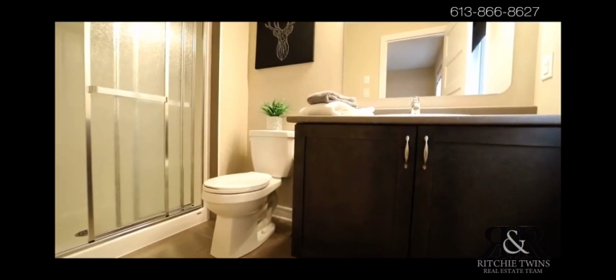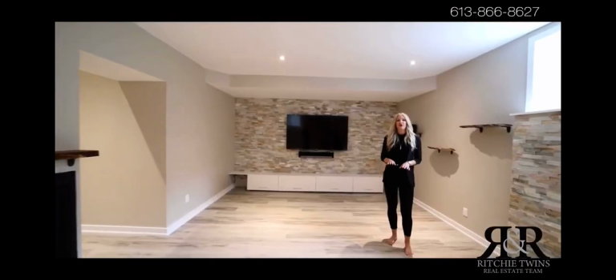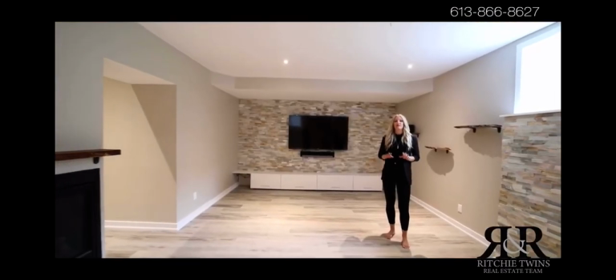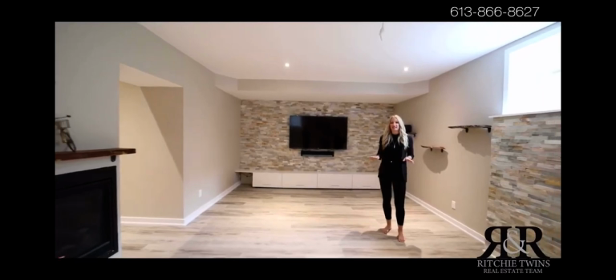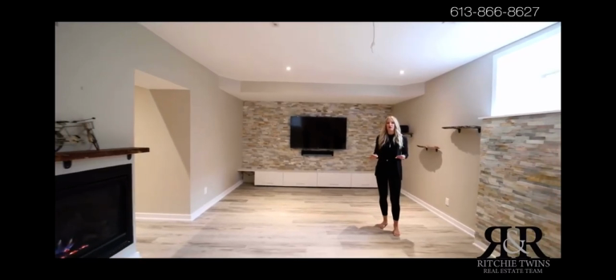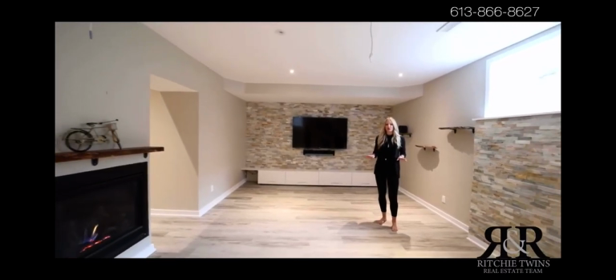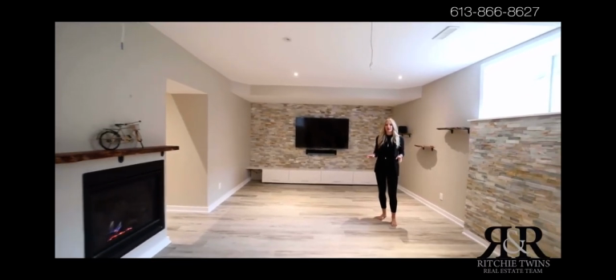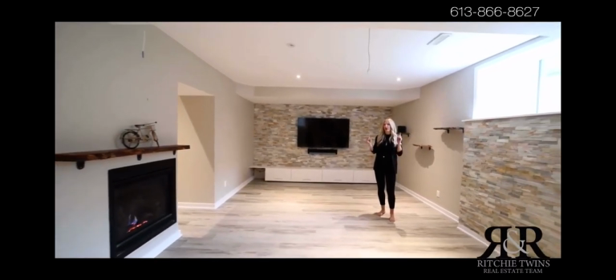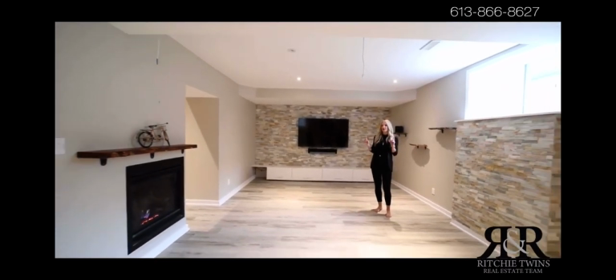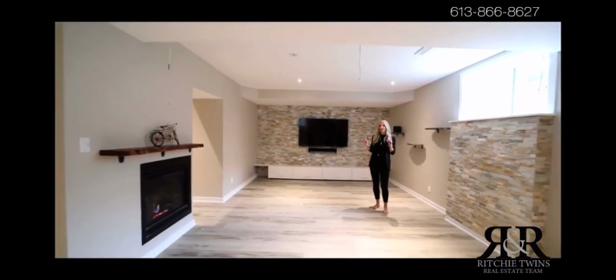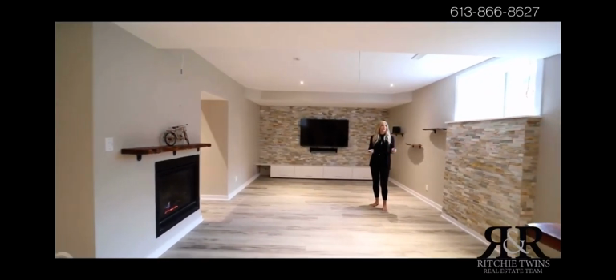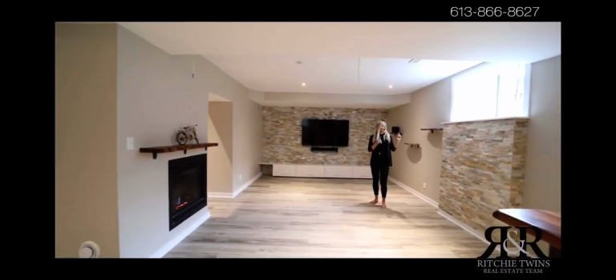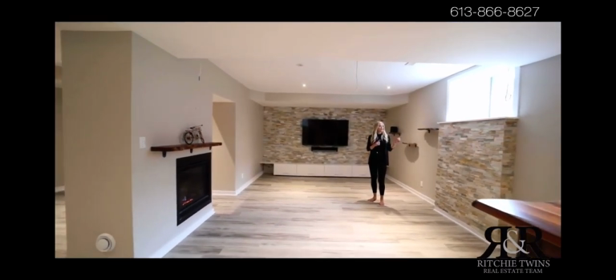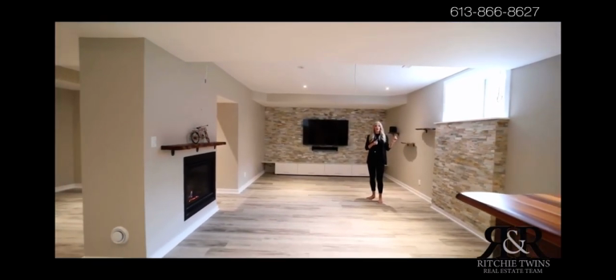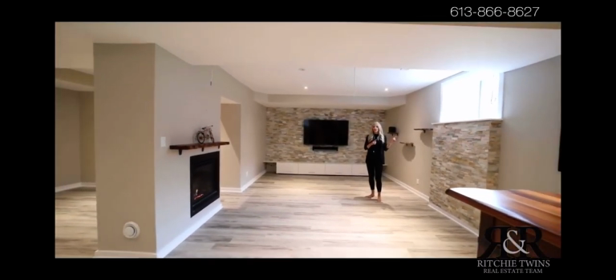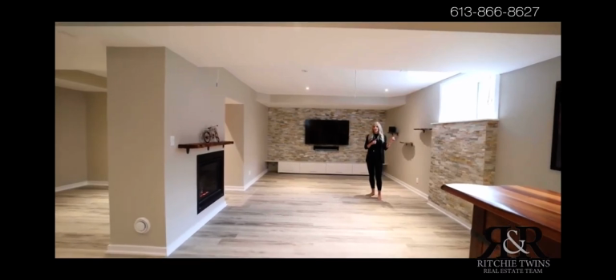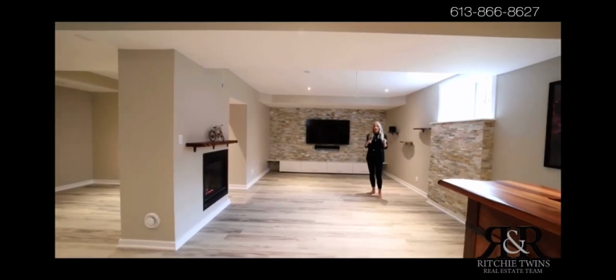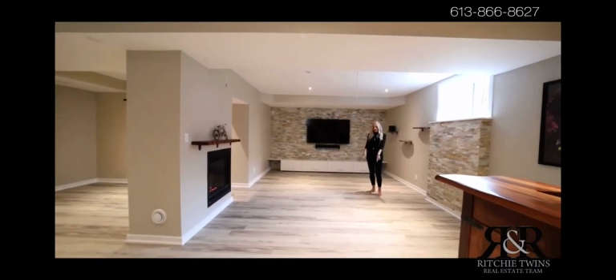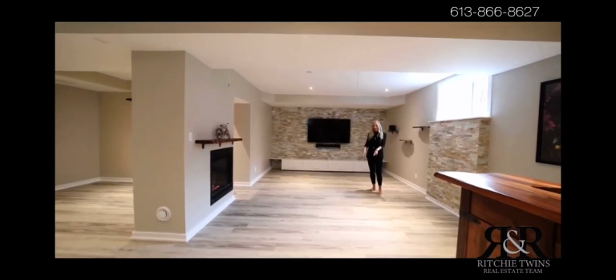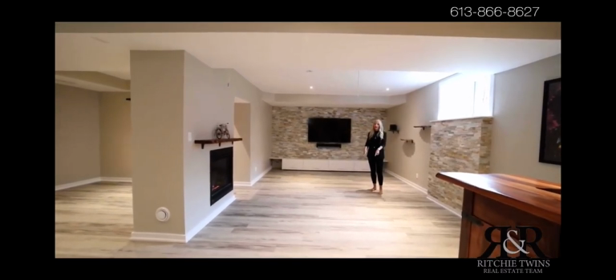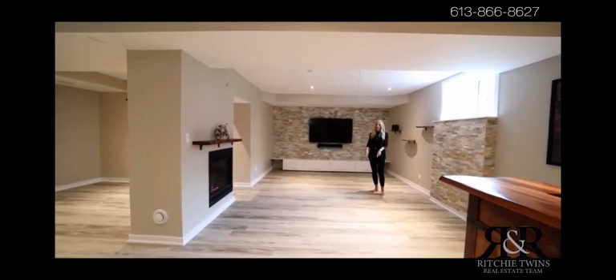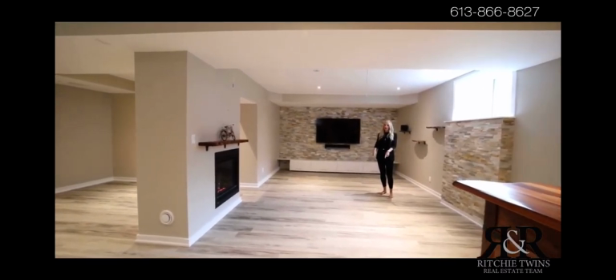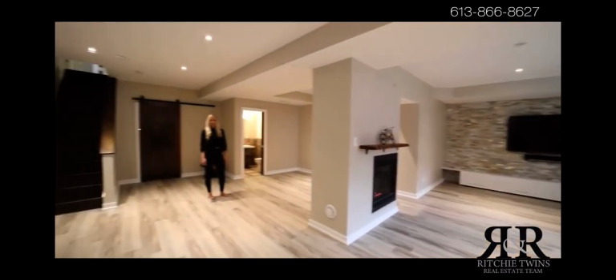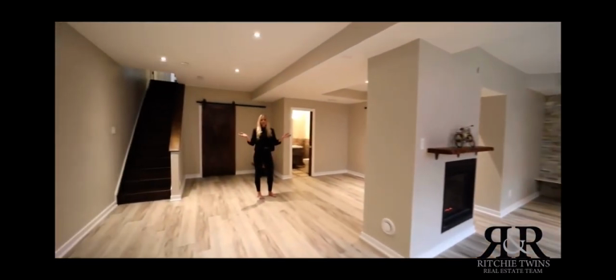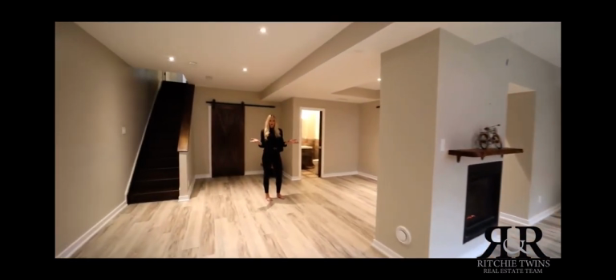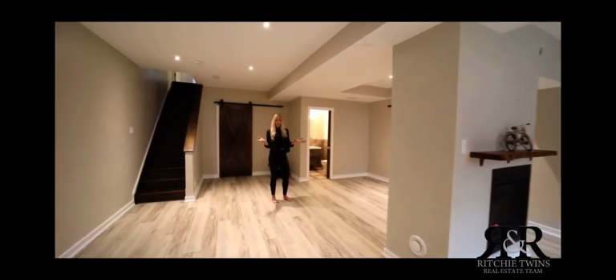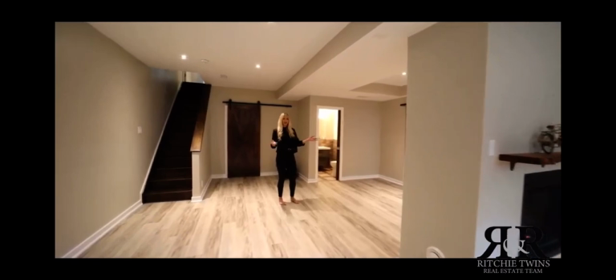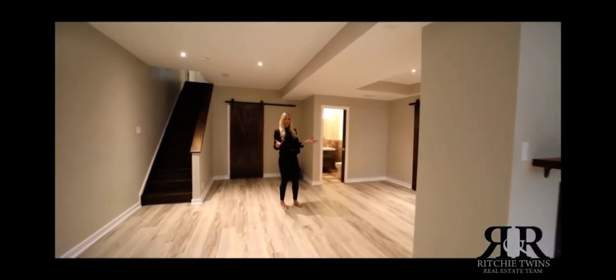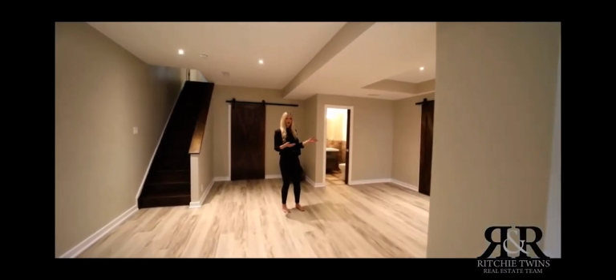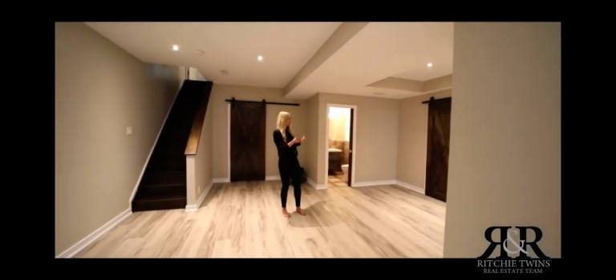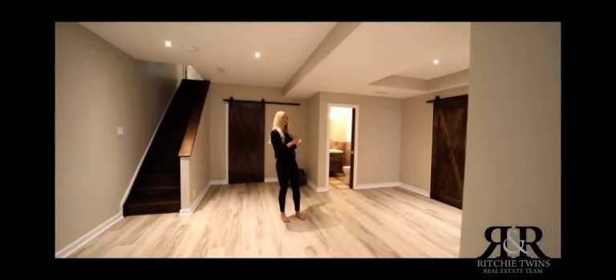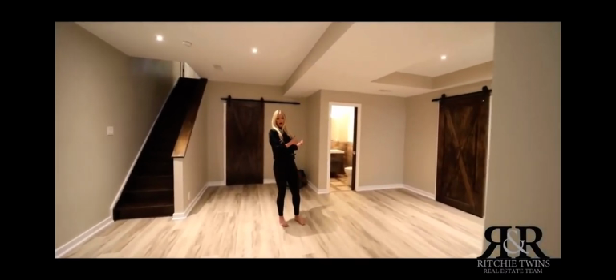This home has an amazing fully finished basement with nine-foot ceilings. You have upgraded oversized windows and modern vinyl plank flooring. This is a great space for a games area and you also have a two-piece bath.